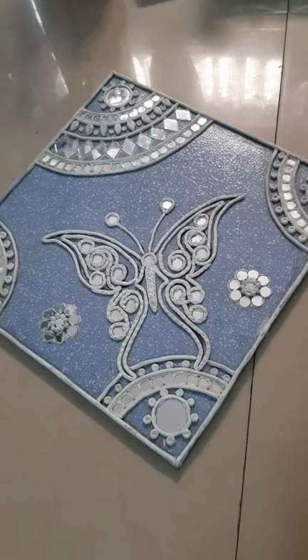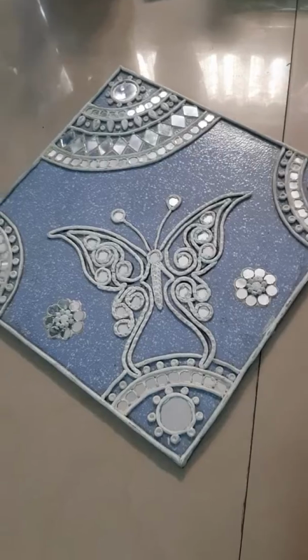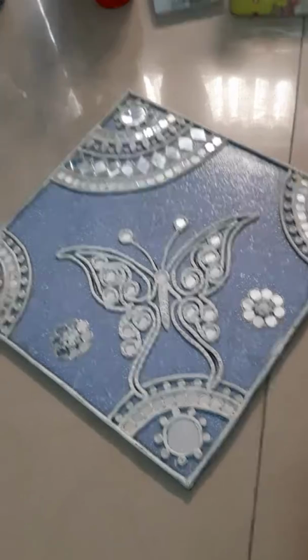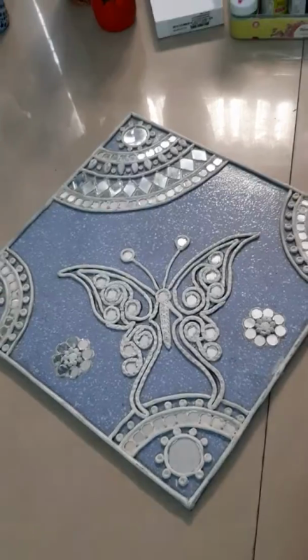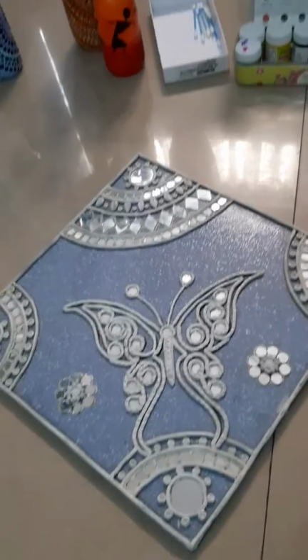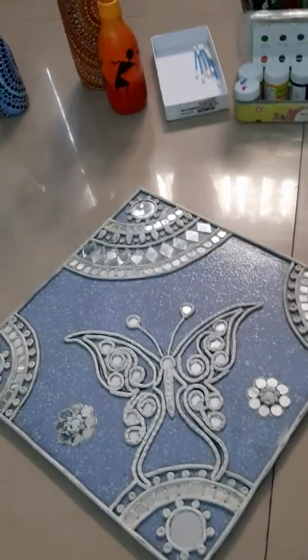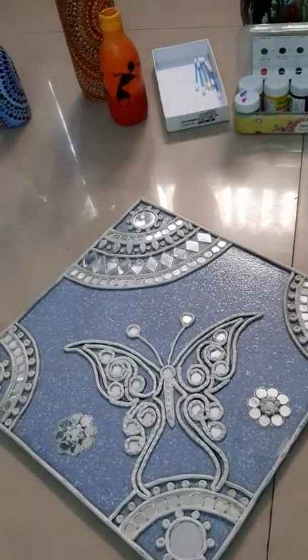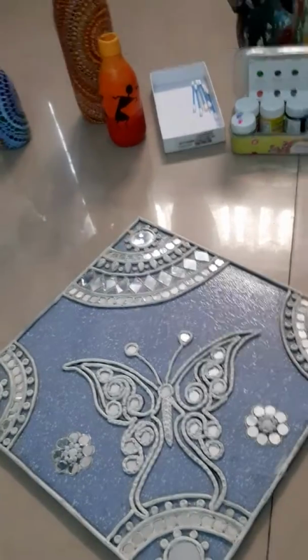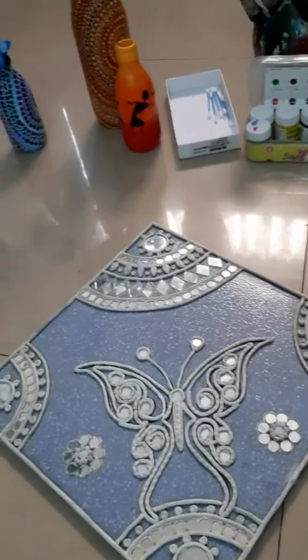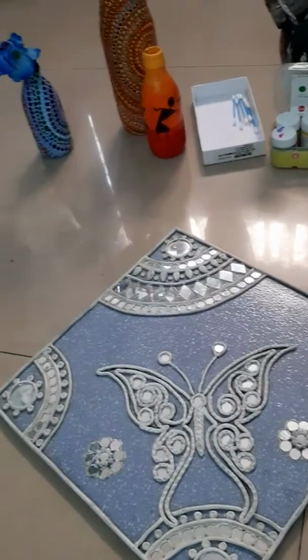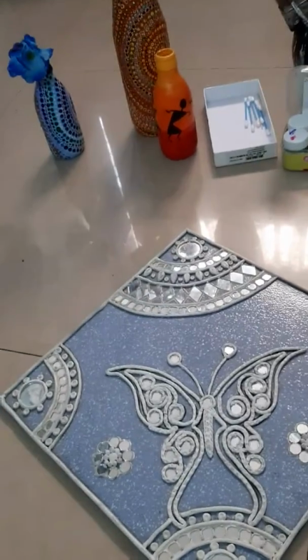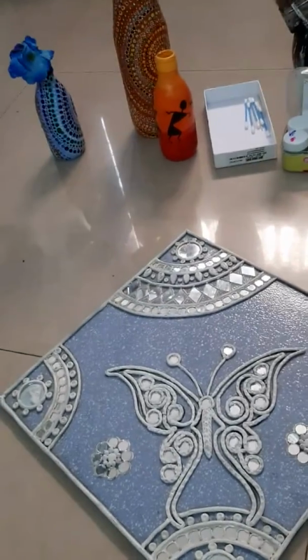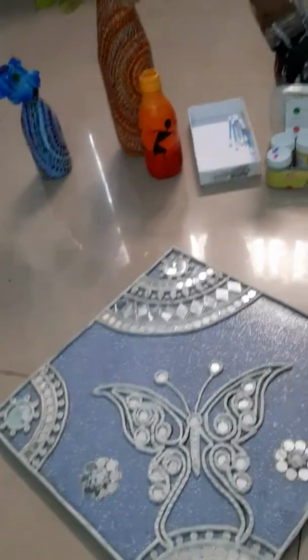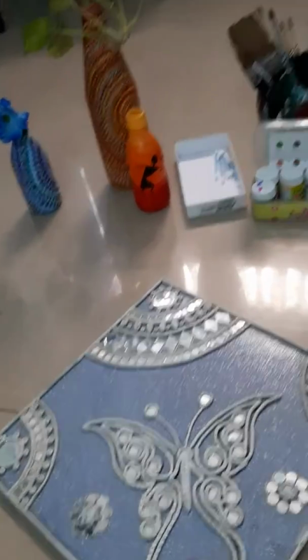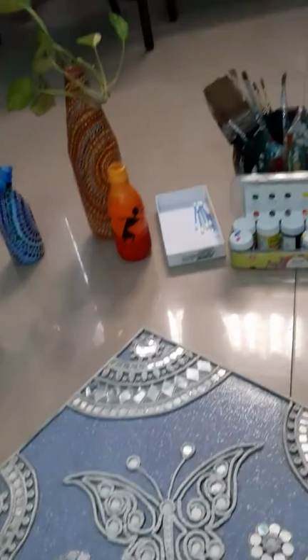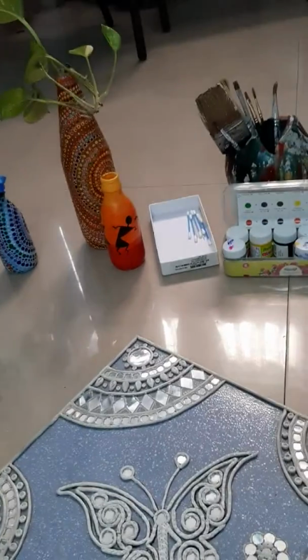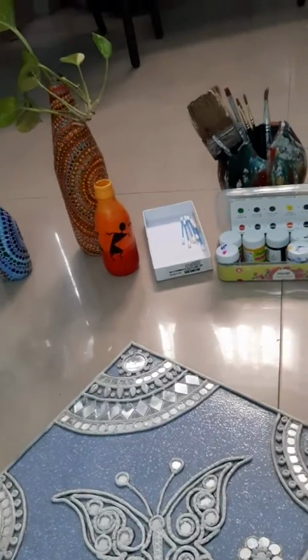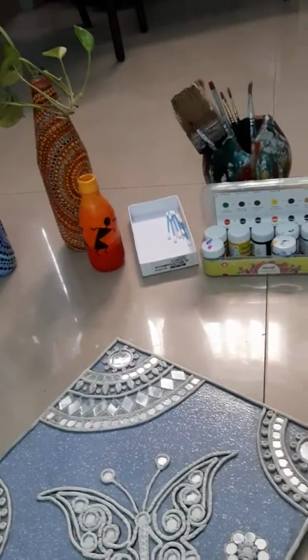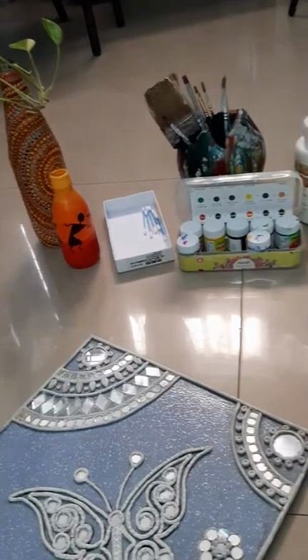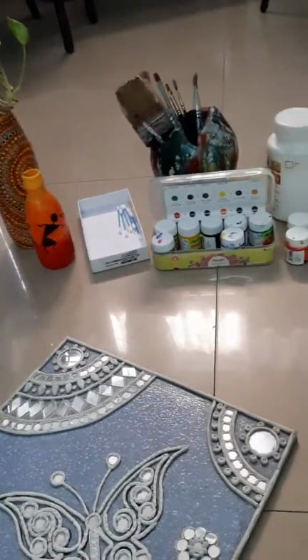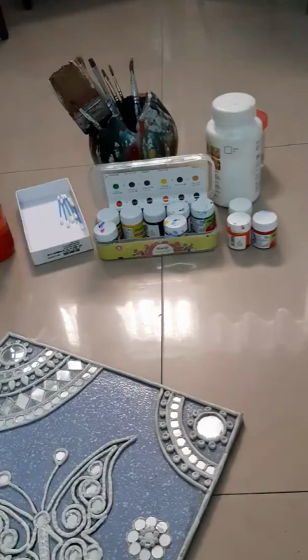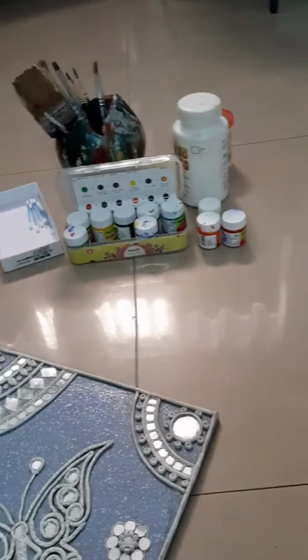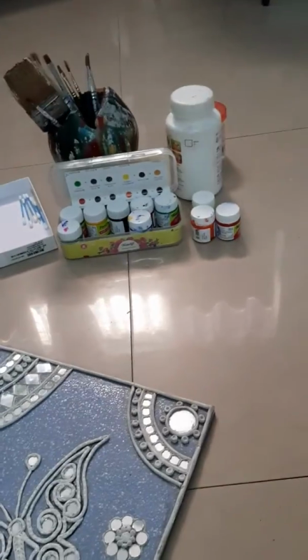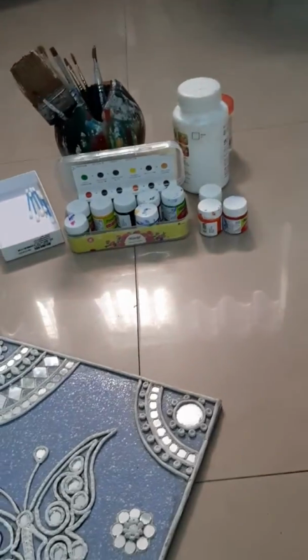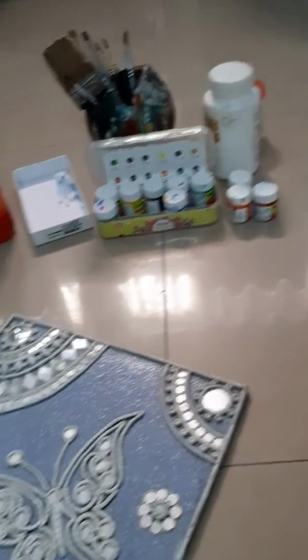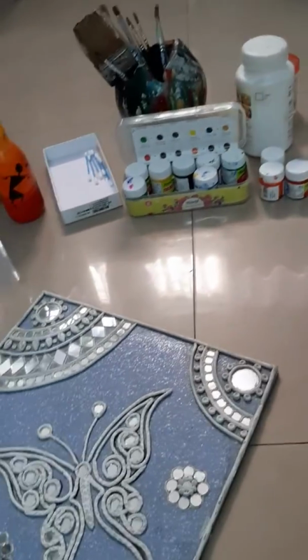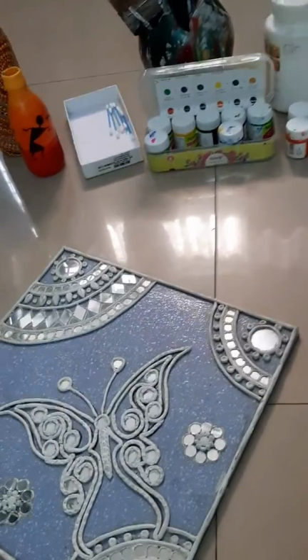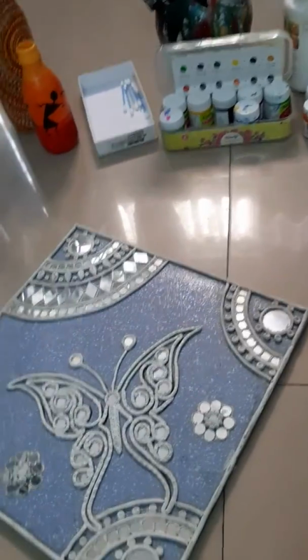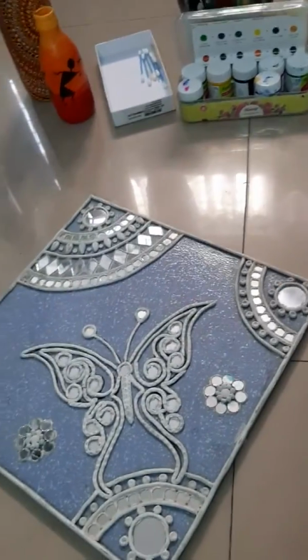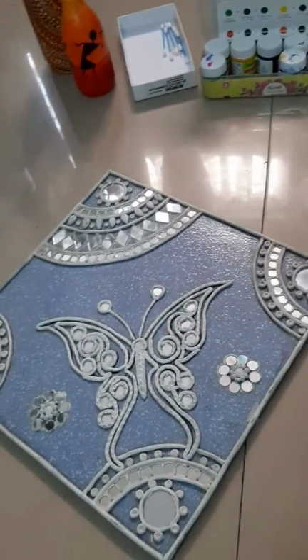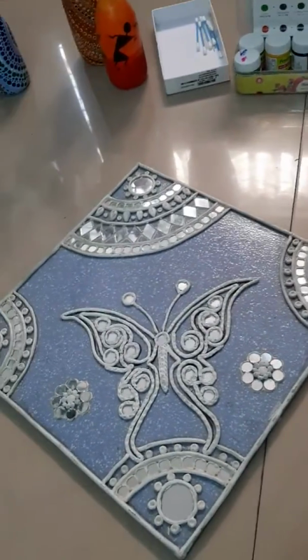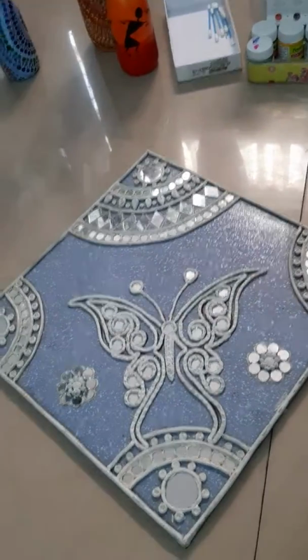Good morning everybody. I hope you are having a very nice day. So today in my channel Bala's Fashion, I am going to share some of my DIYs.